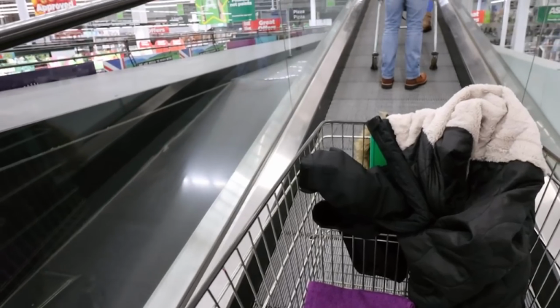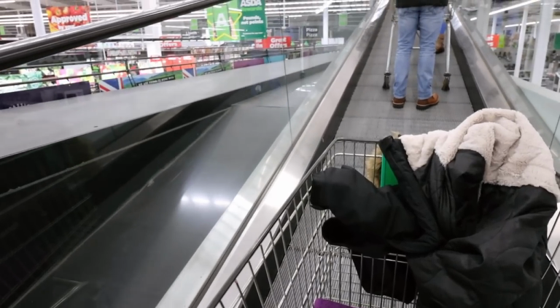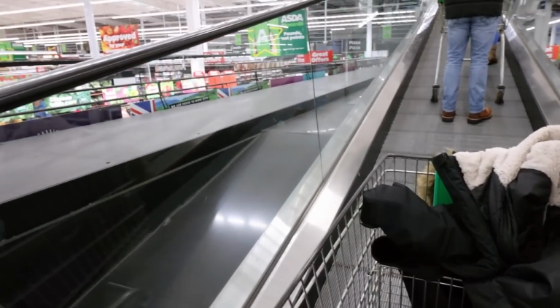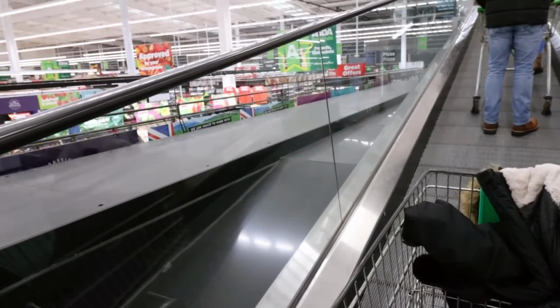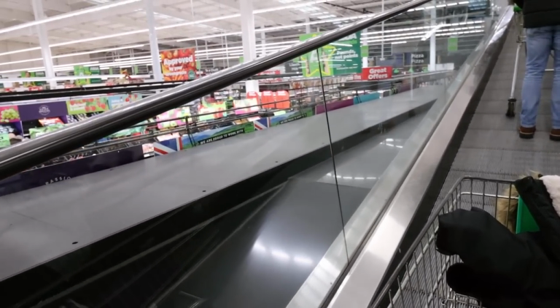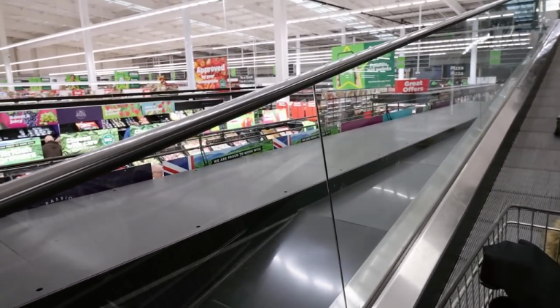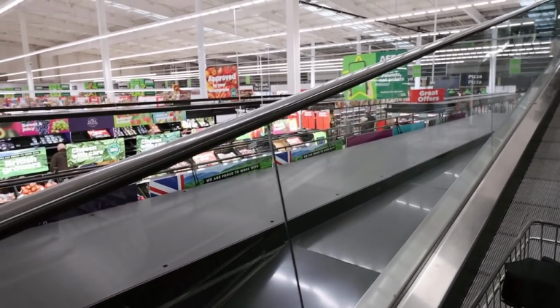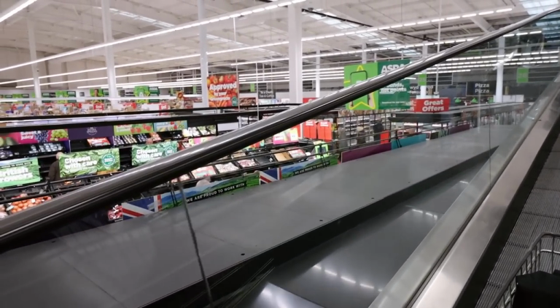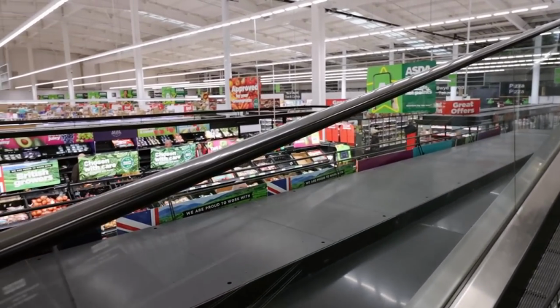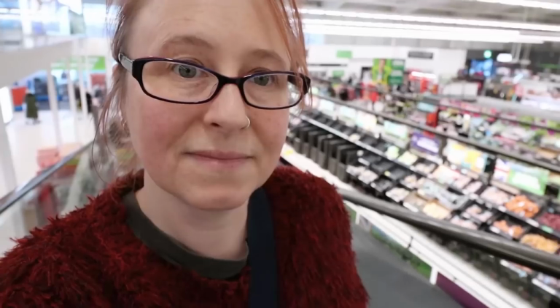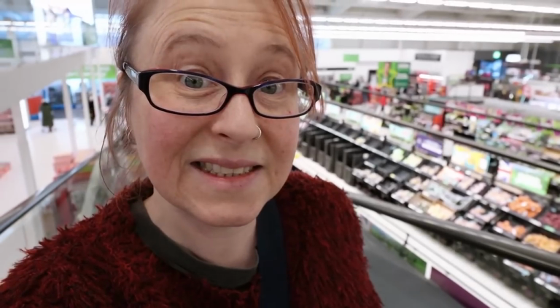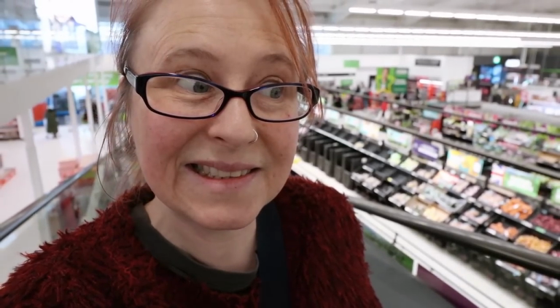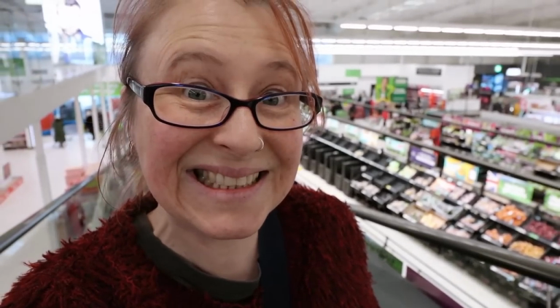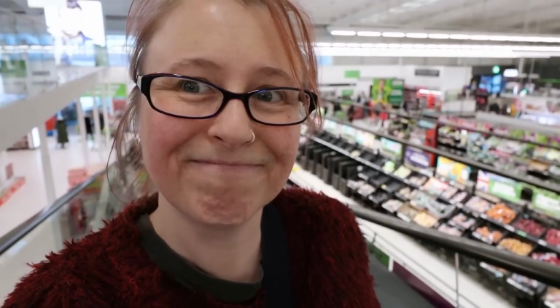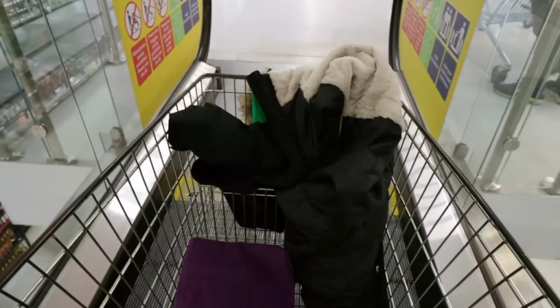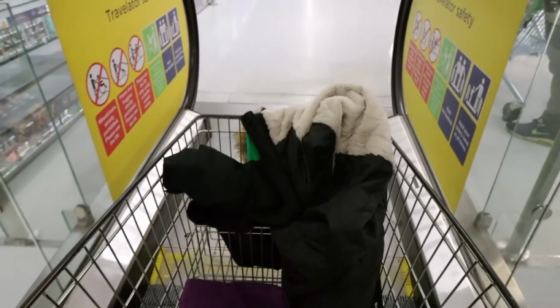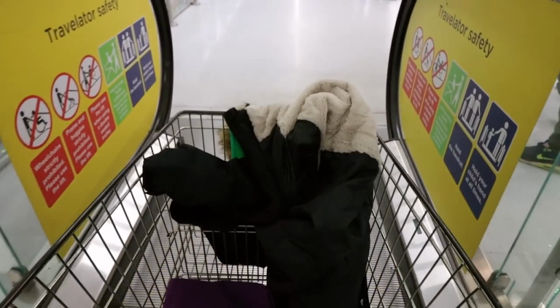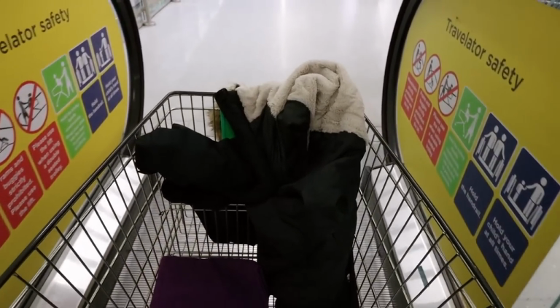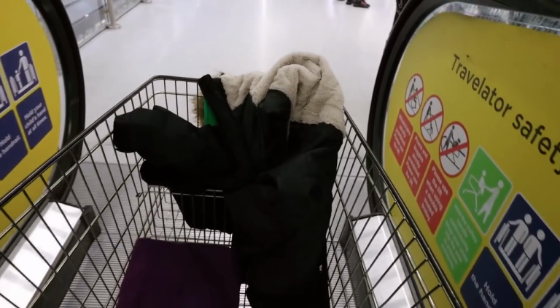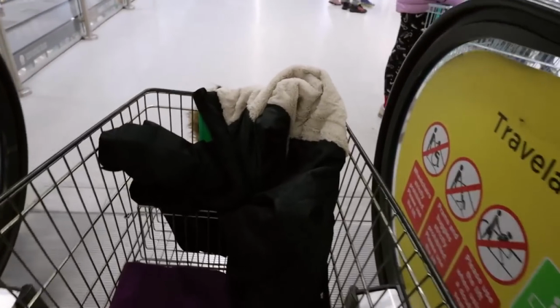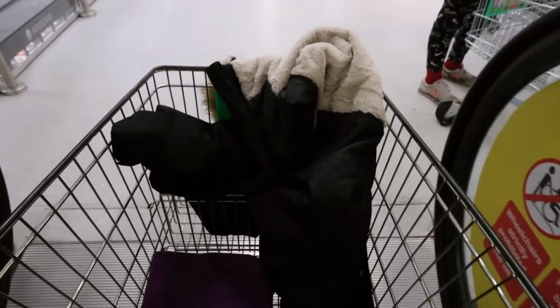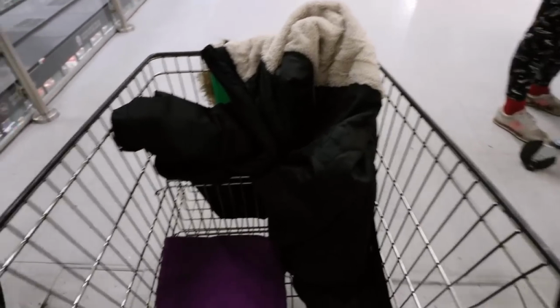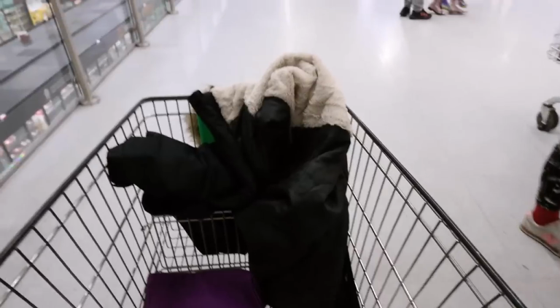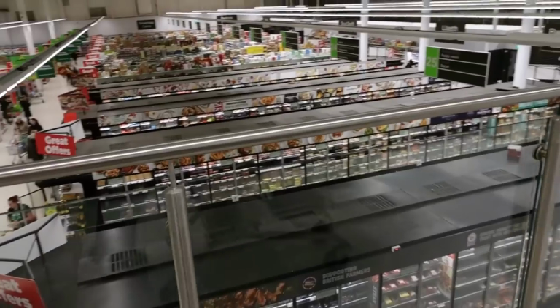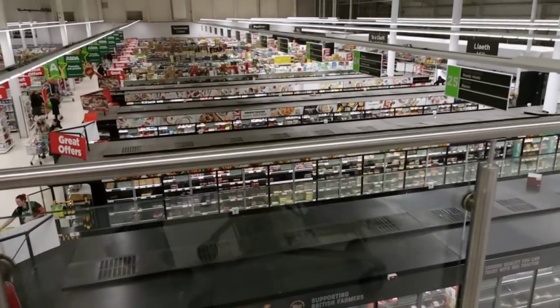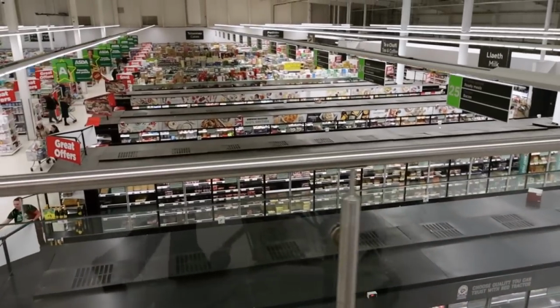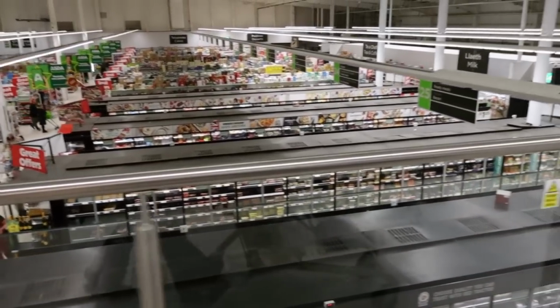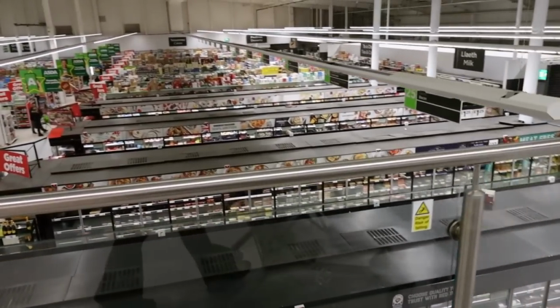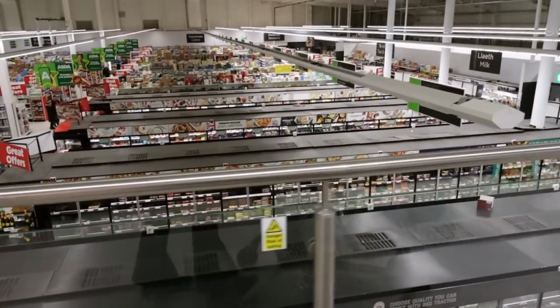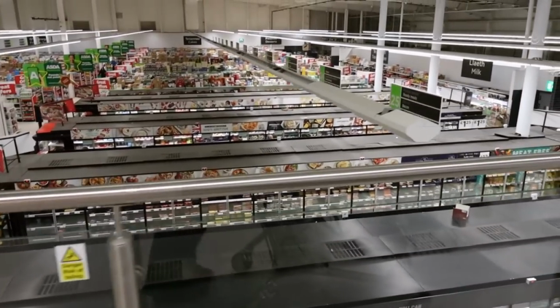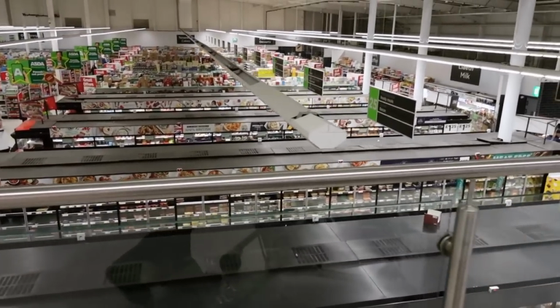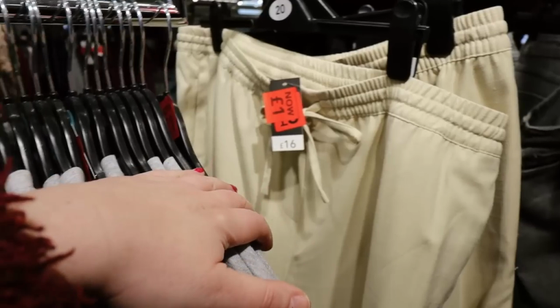Going up - whee! Whoa, look at all that down there. That's quite a spectacular view.